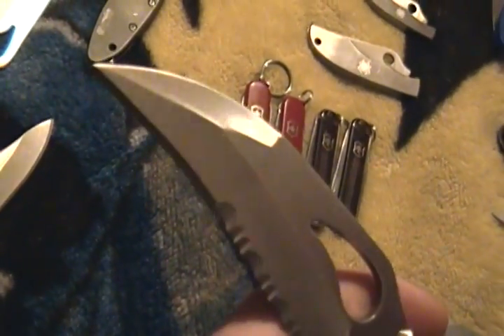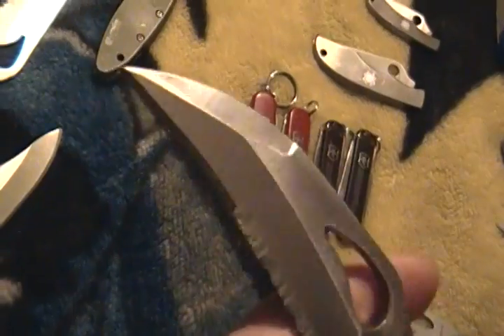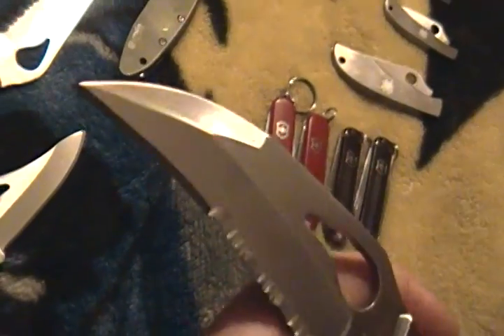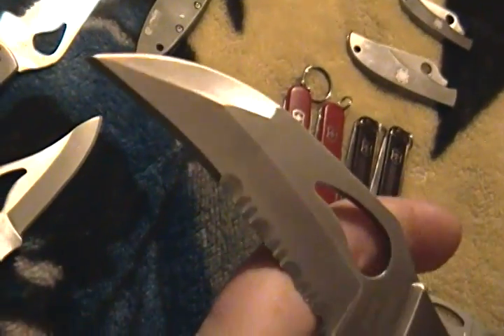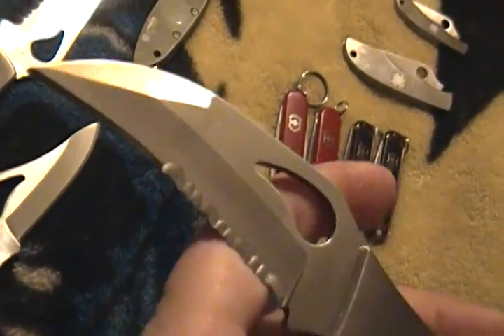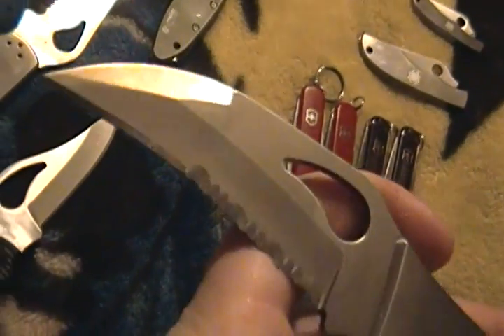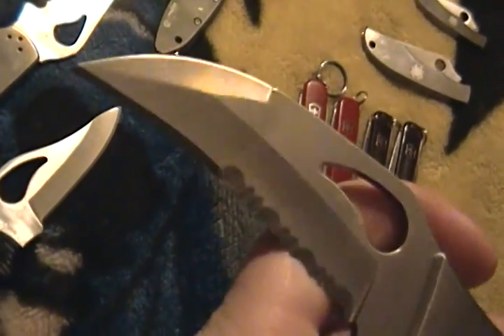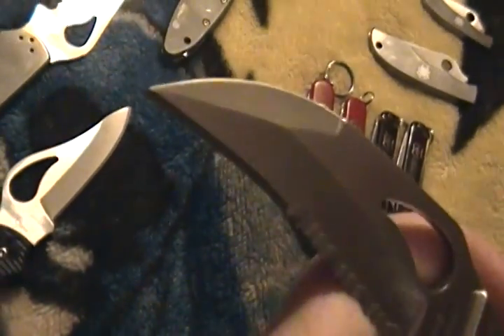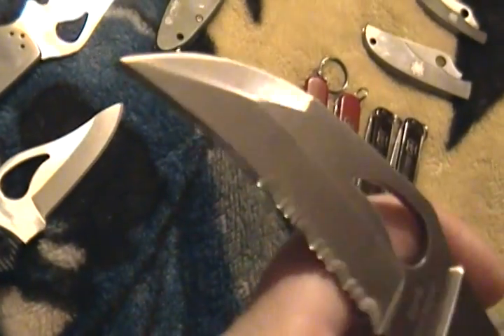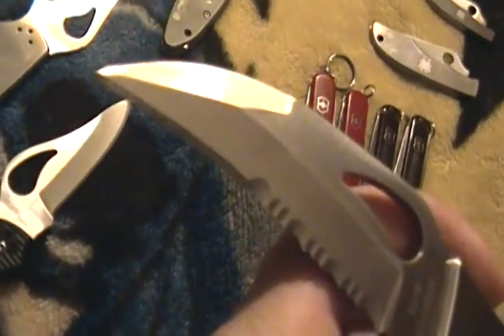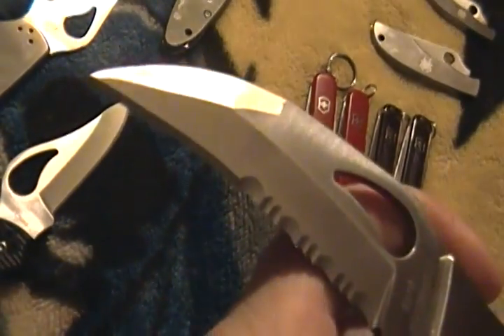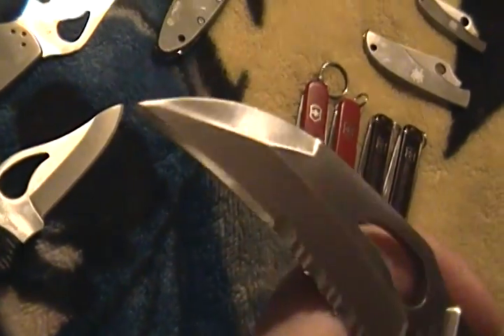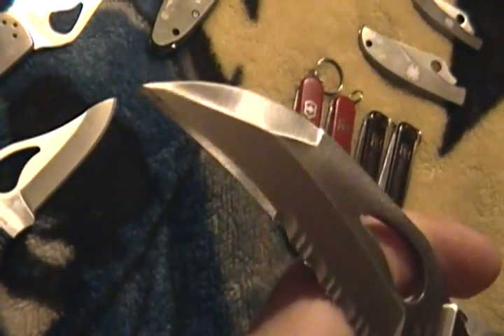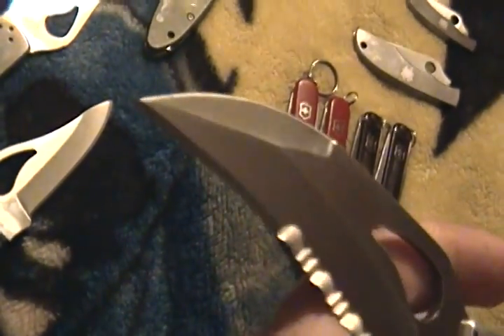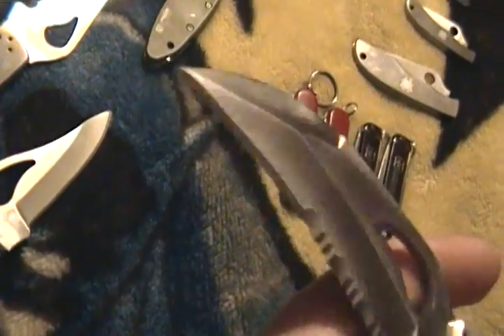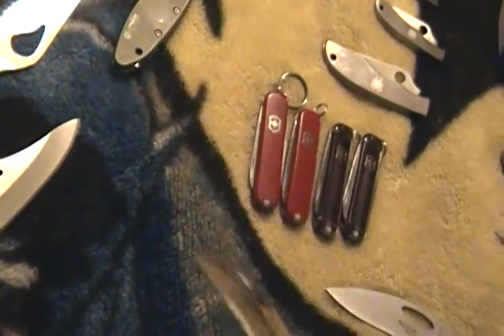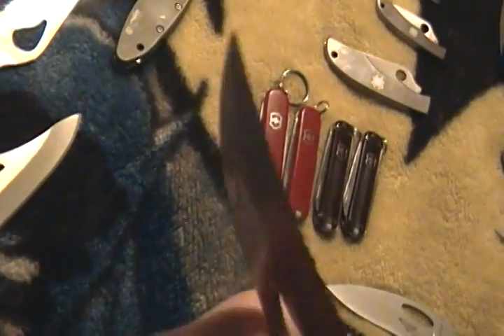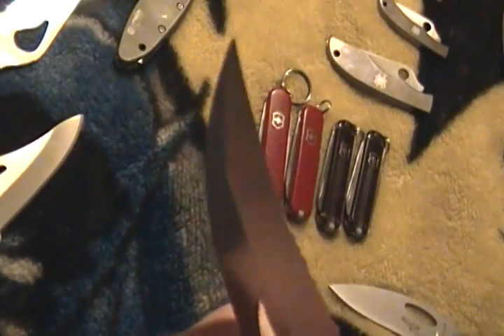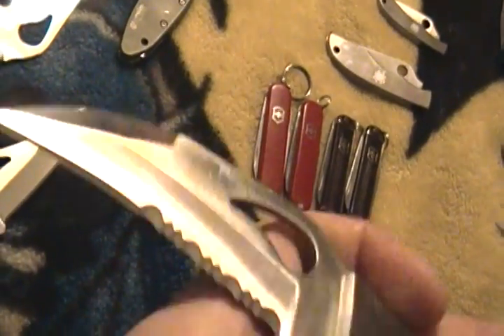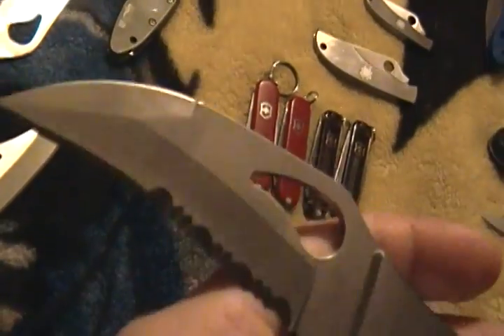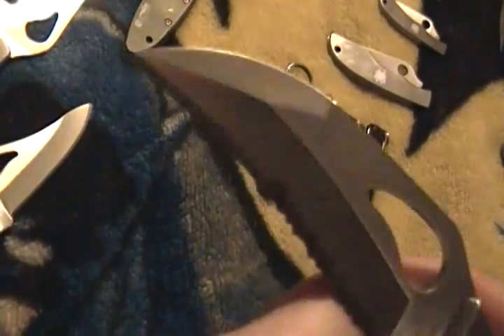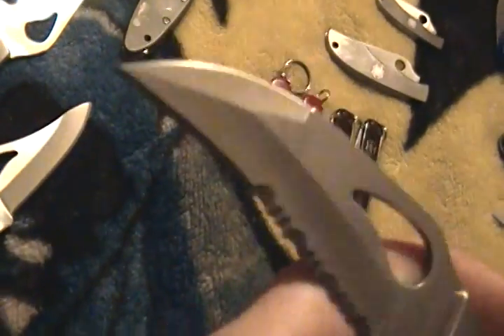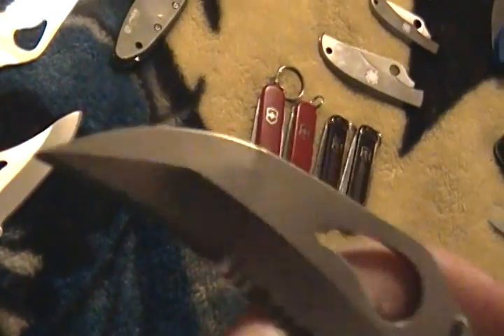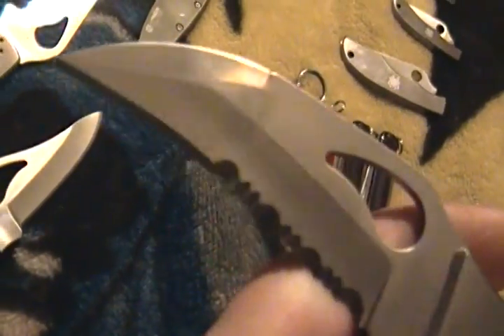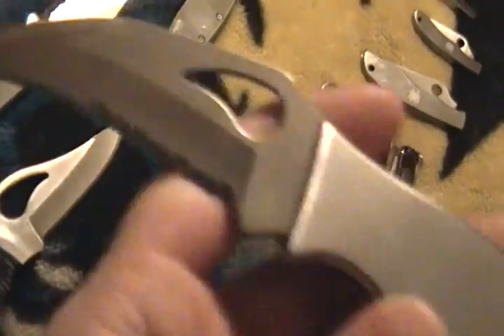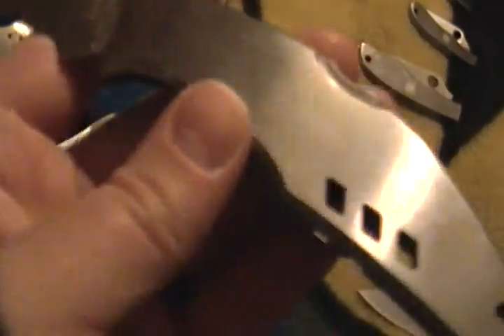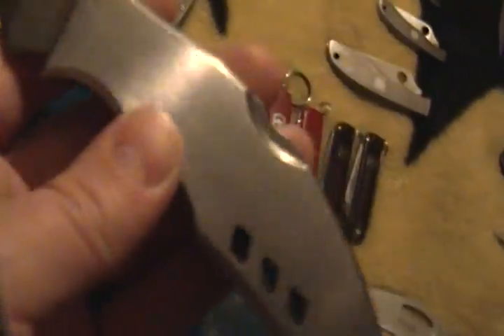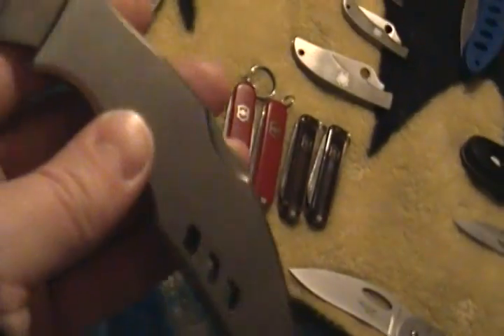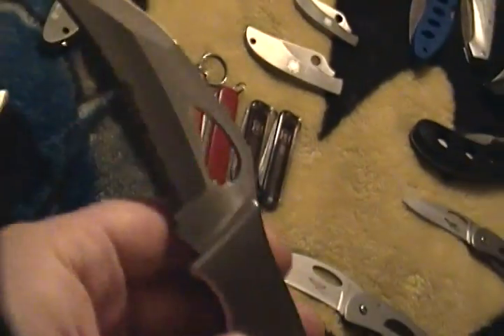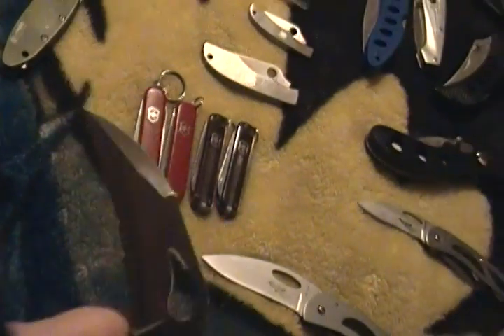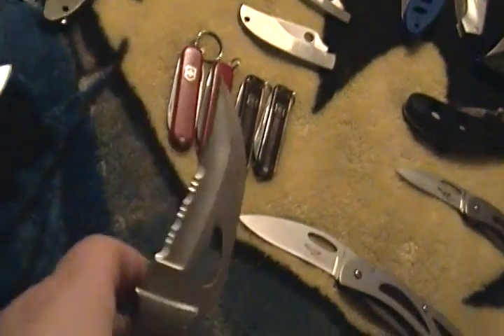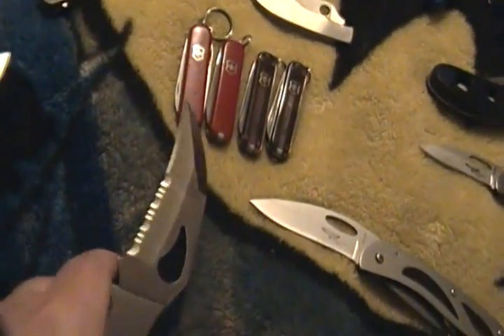I actually just bought this for self-defense but I've been using it for utility. I can actually sharpen this really well, so I'm very happy with this knife.